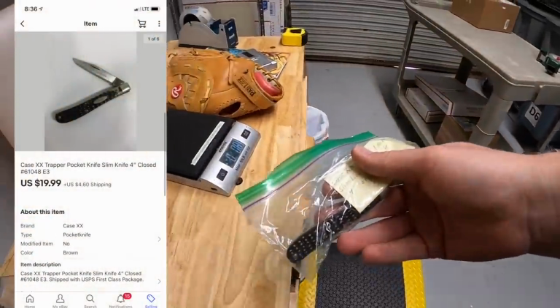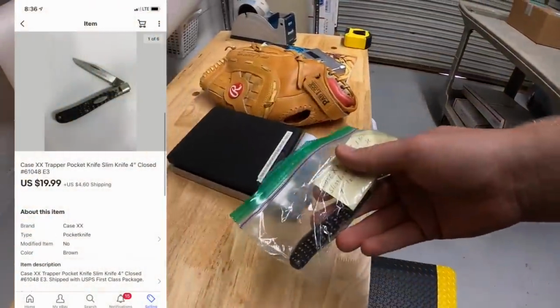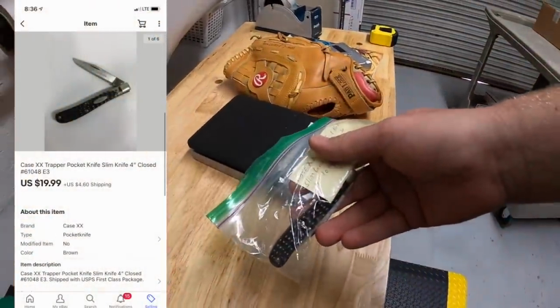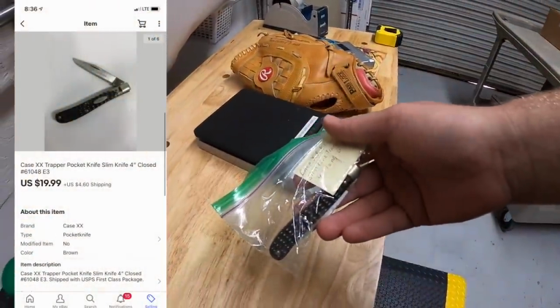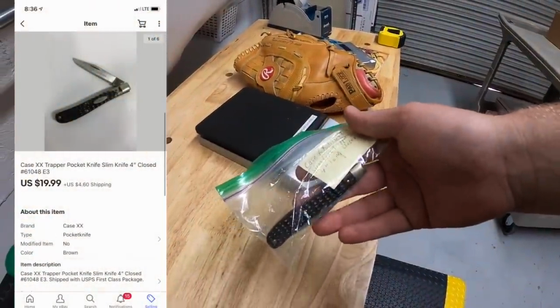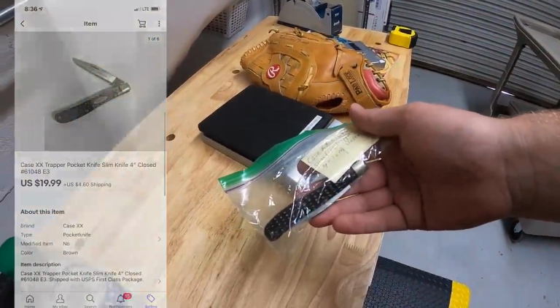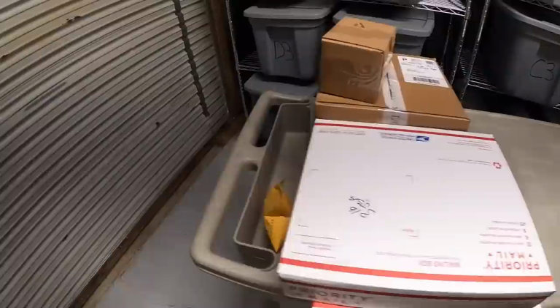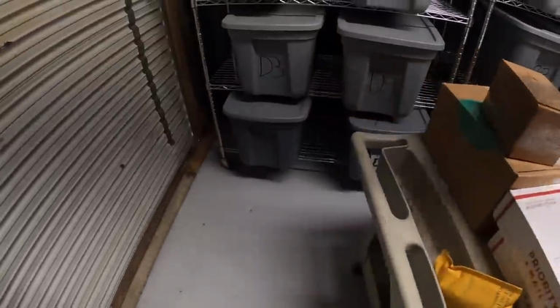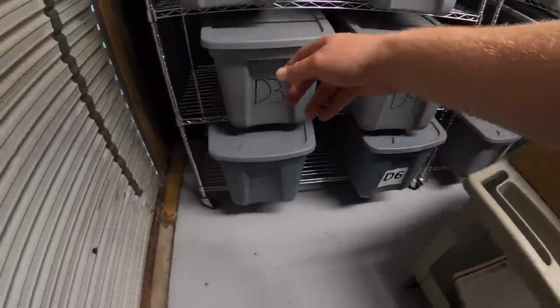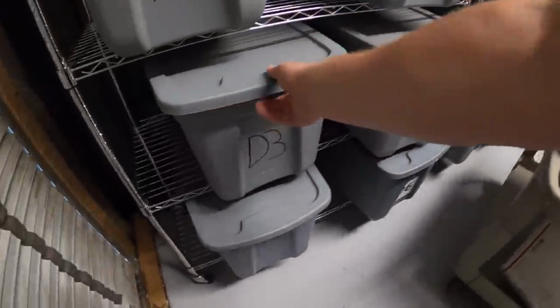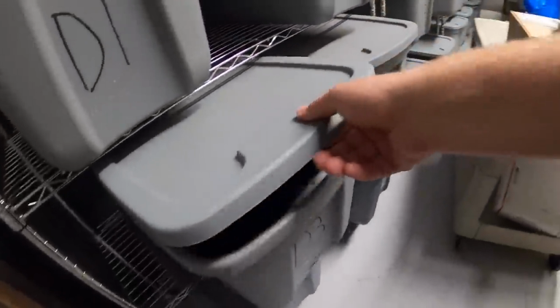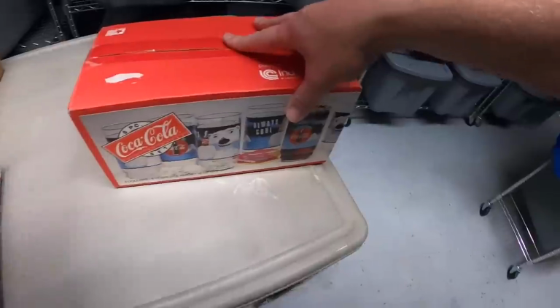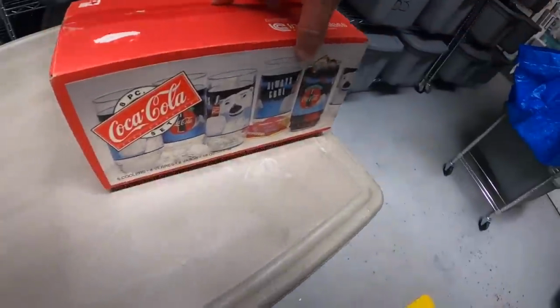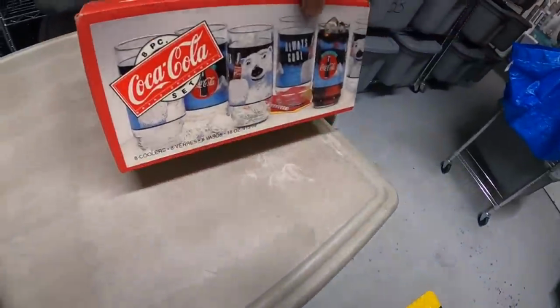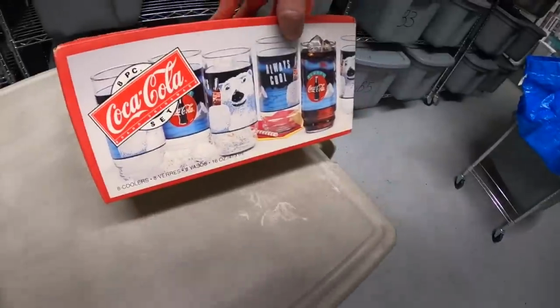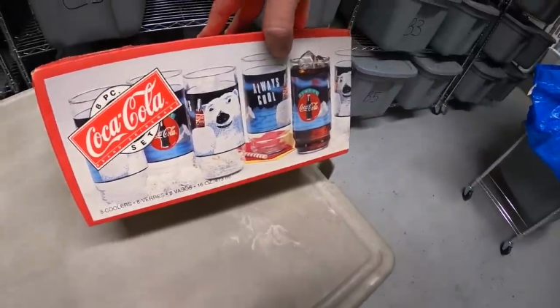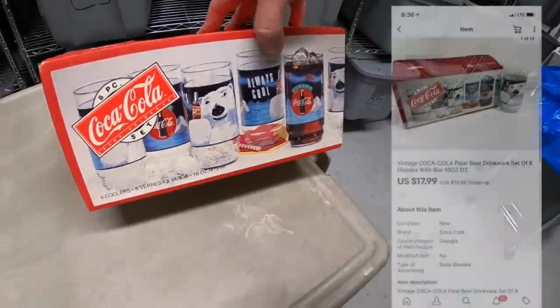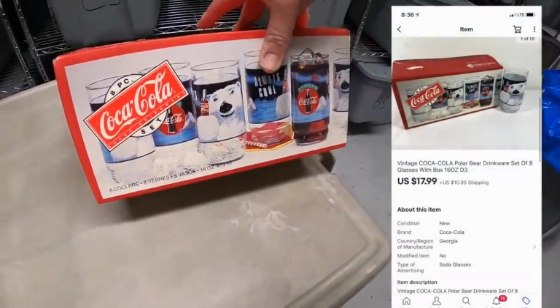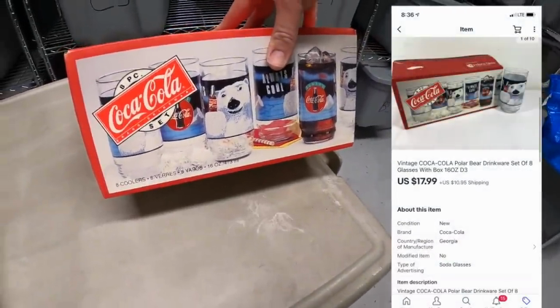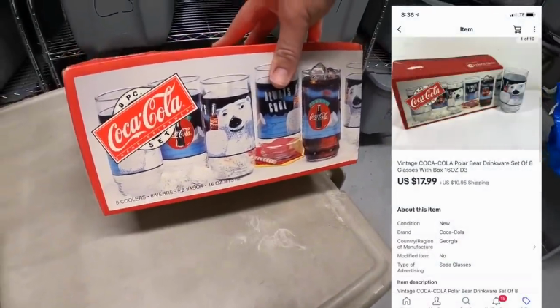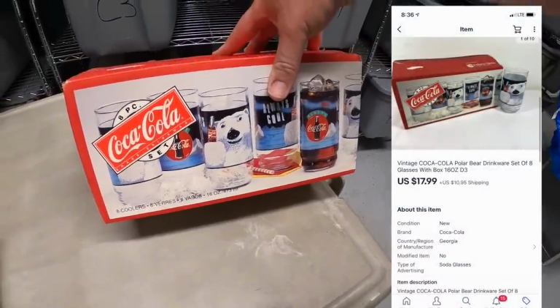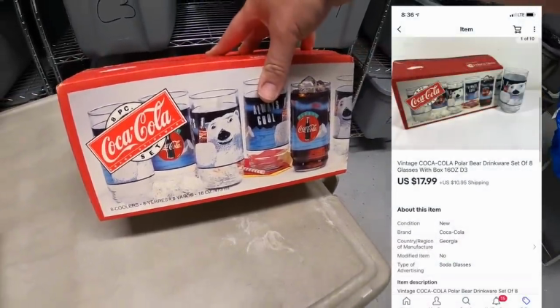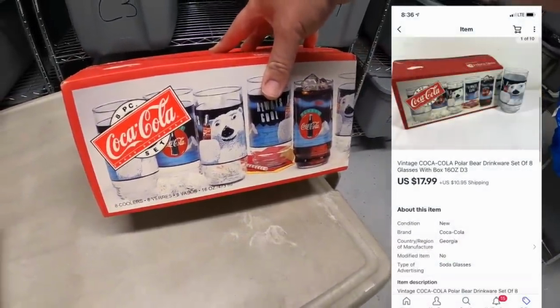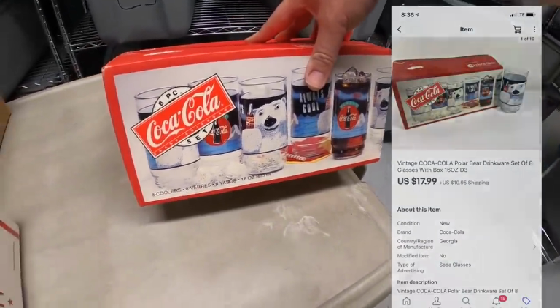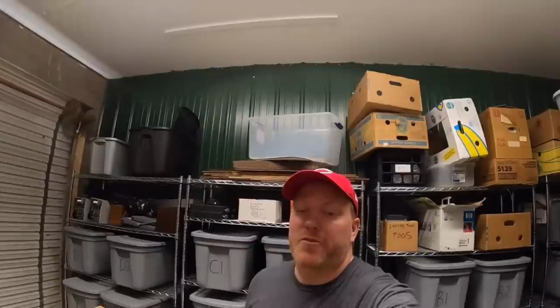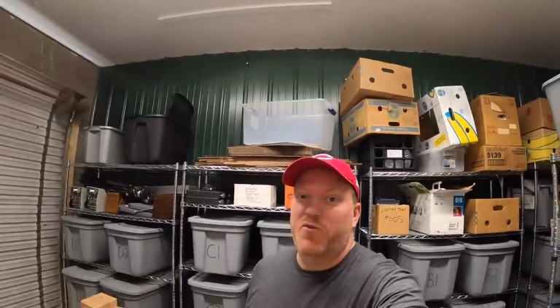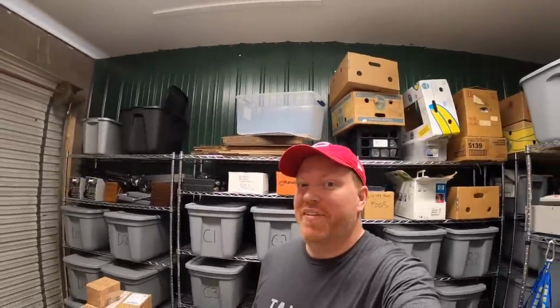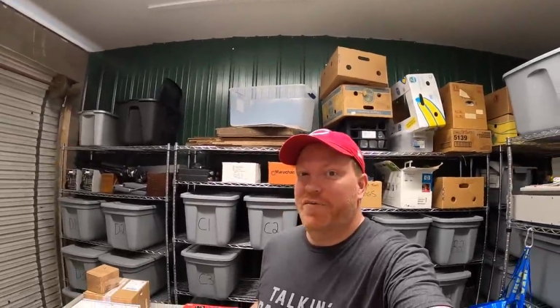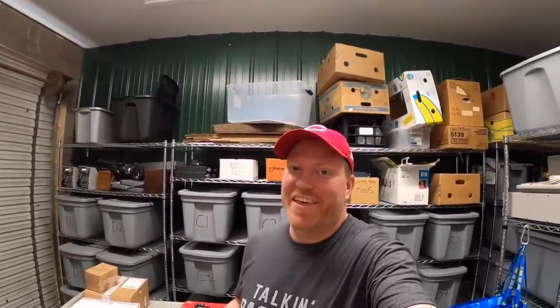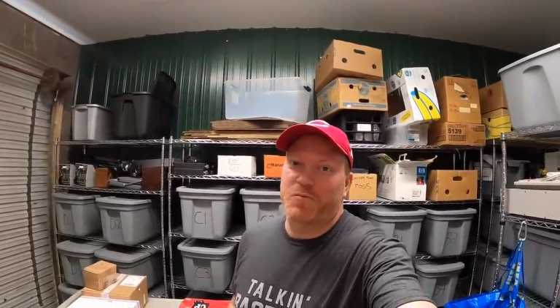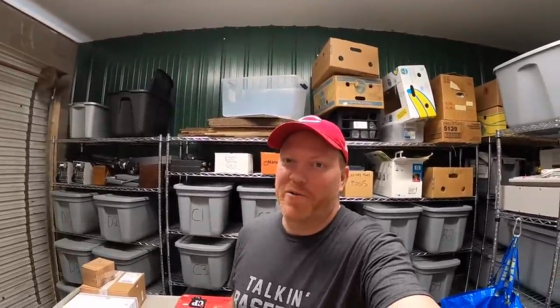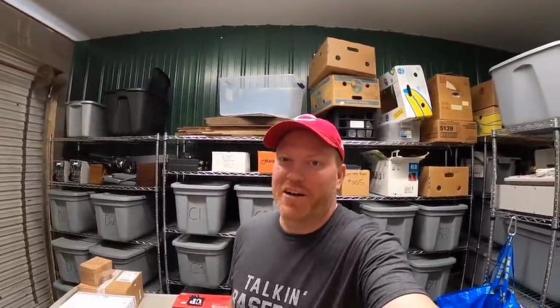Next is over here in E3 — a Case knife, part of the stuff my dad gave me to sell. This sold for $19.99 plus shipping. Next we're going over to D3 — these are the polar bear Coca-Cola glasses I just picked up. I paid five dollars for them and they sold for $17.99 plus shipping.